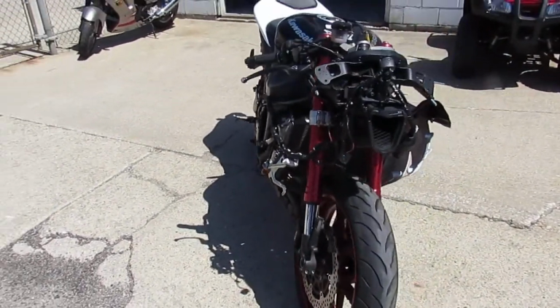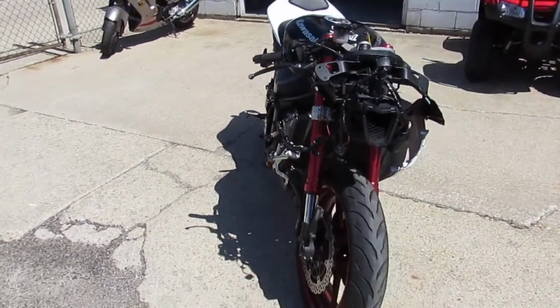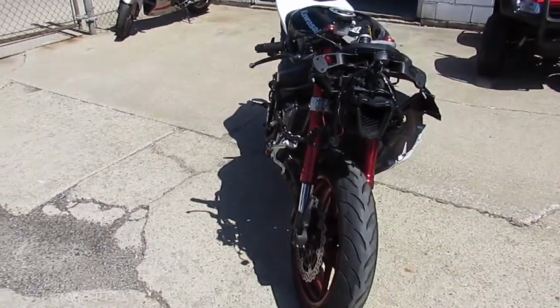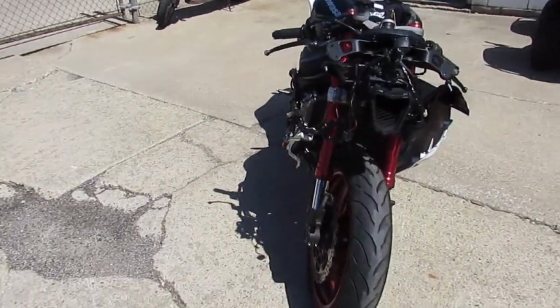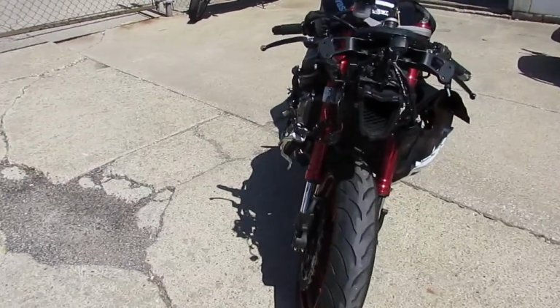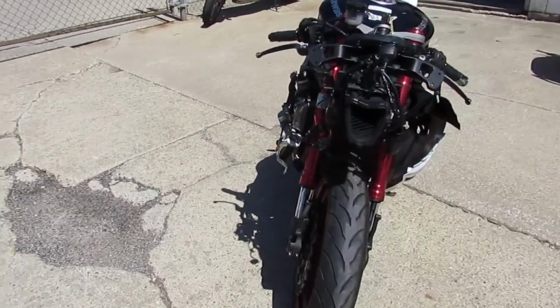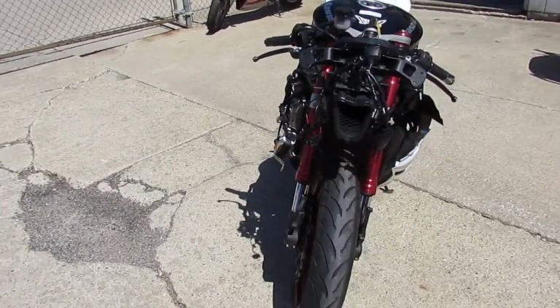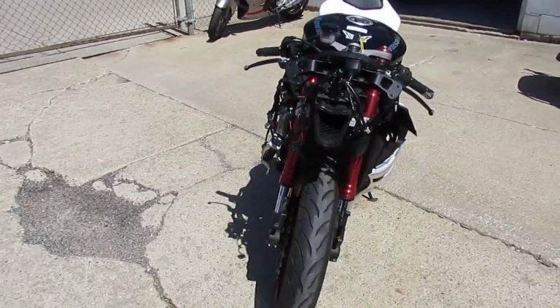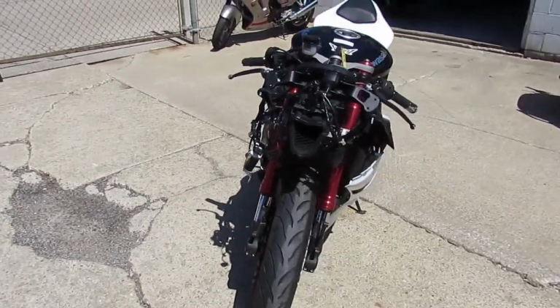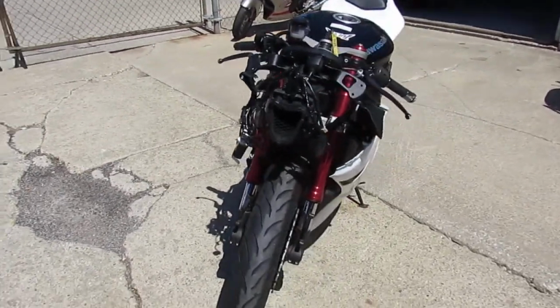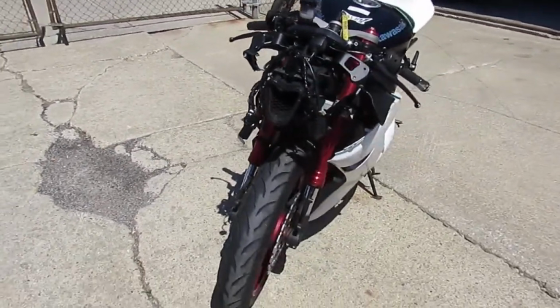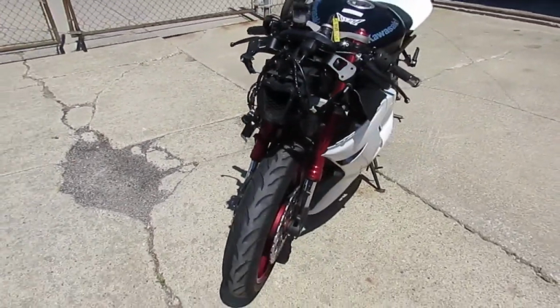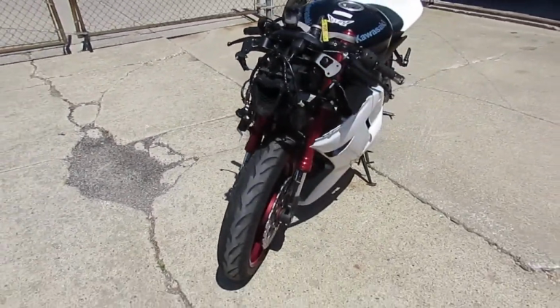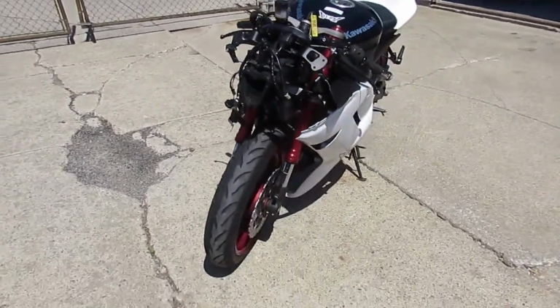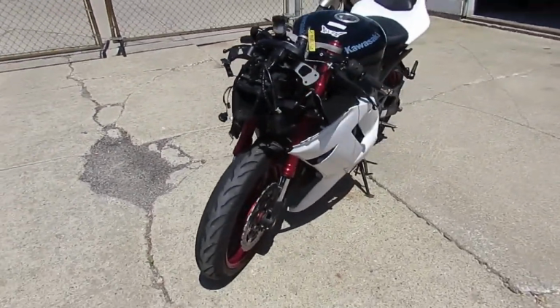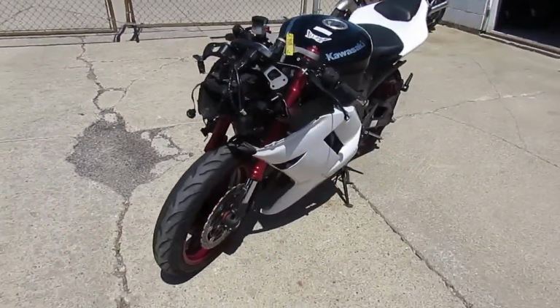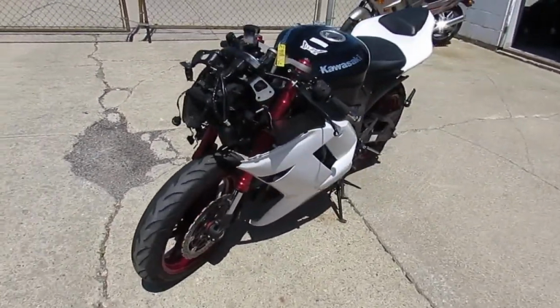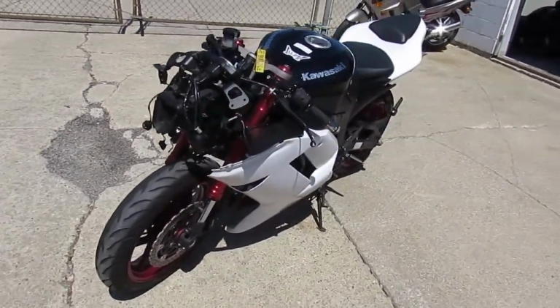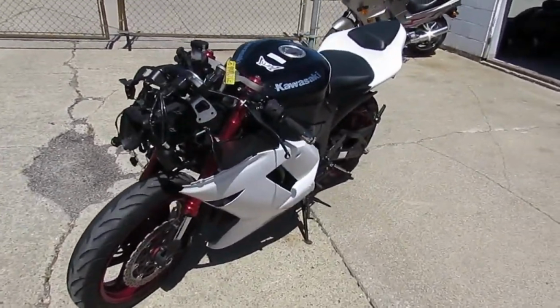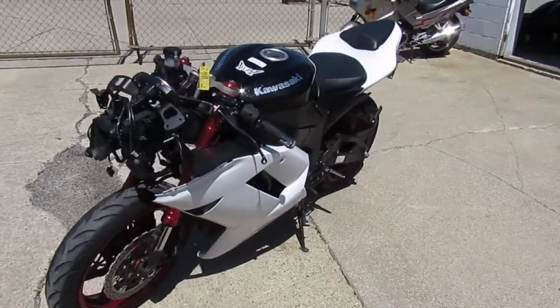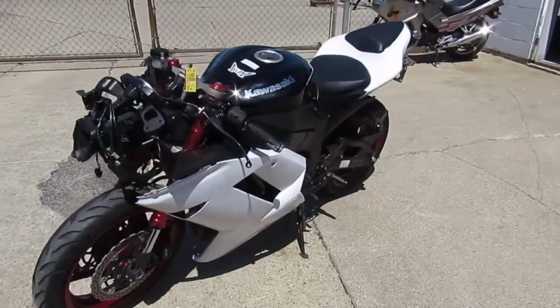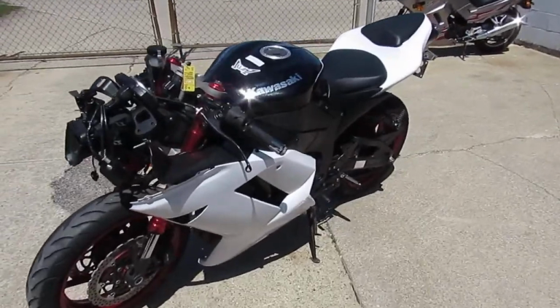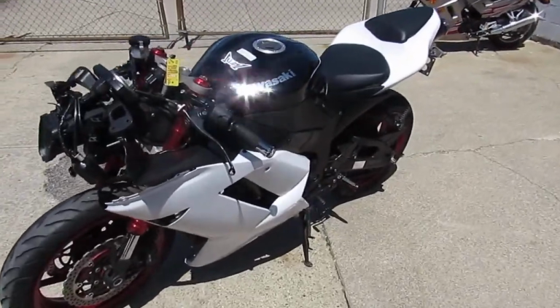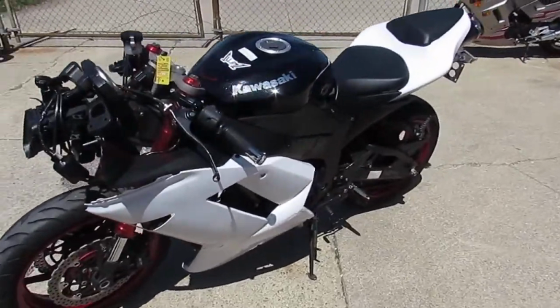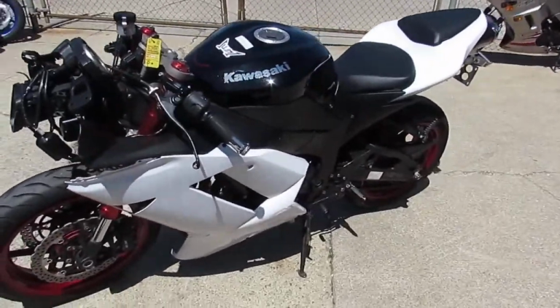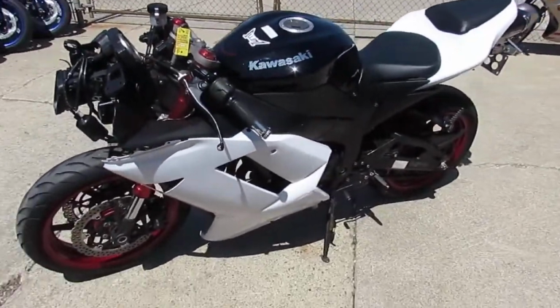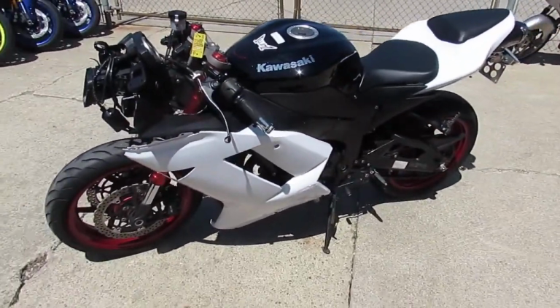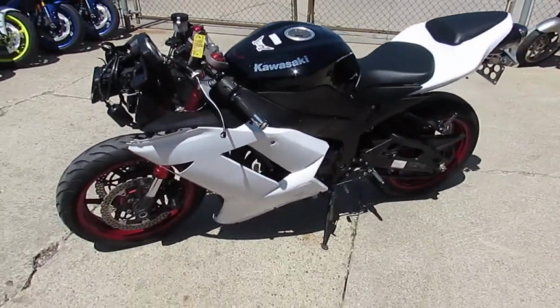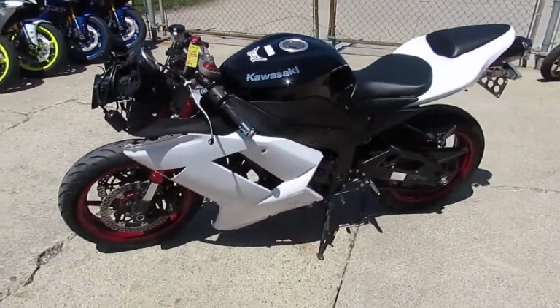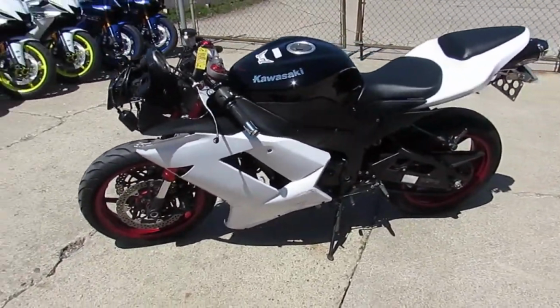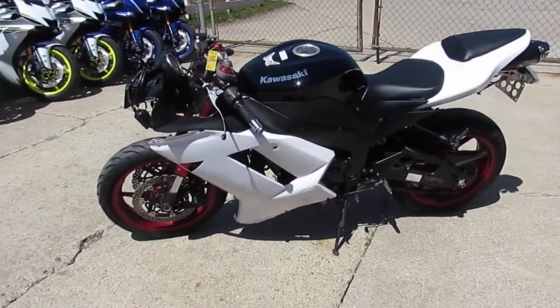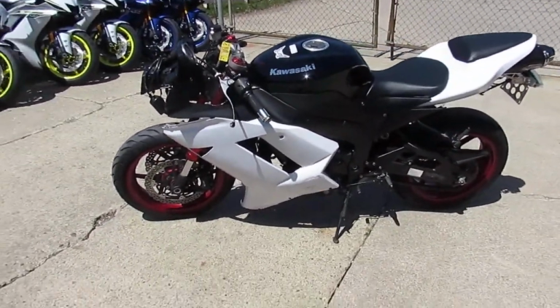This one's not going to be here long. It's an easy project — you guys can make it into a street fighter, stunt bike, whatever you want. Get out on the track, race it around, do whatever you want. You can ride it as-is, put some headlights on it, and you're good to go.